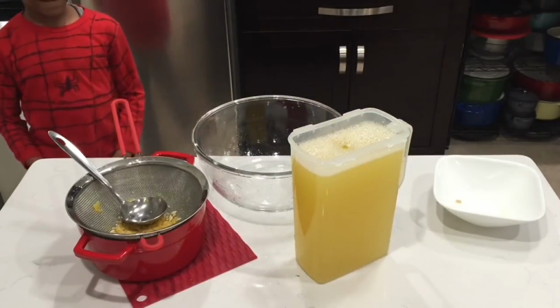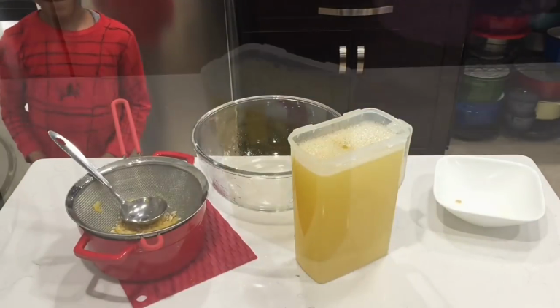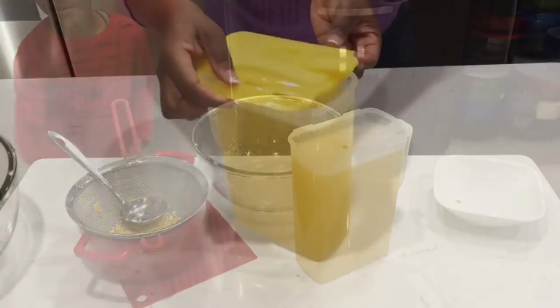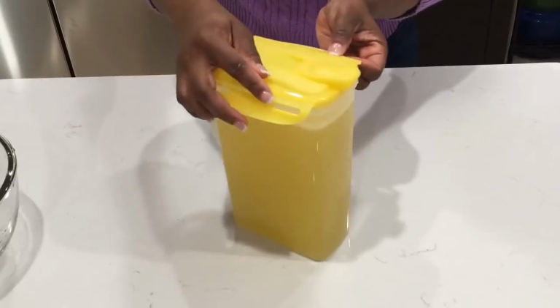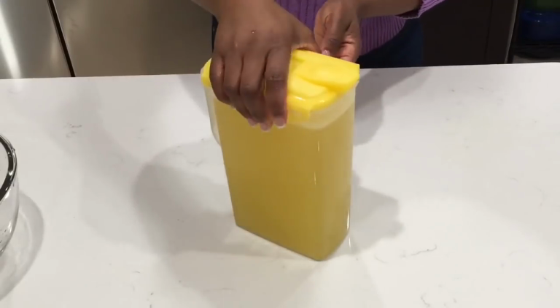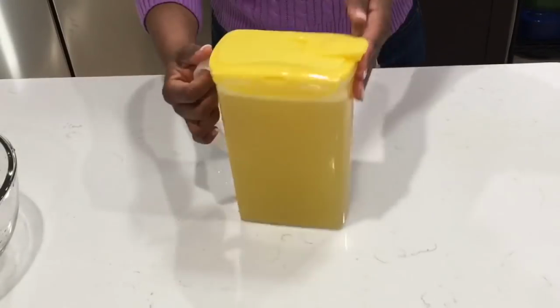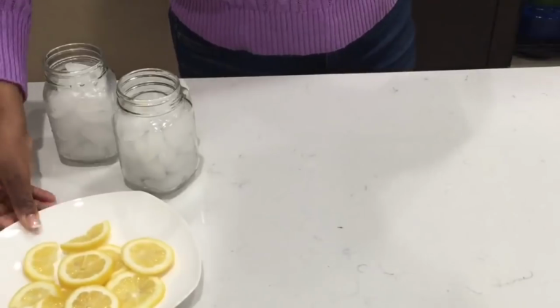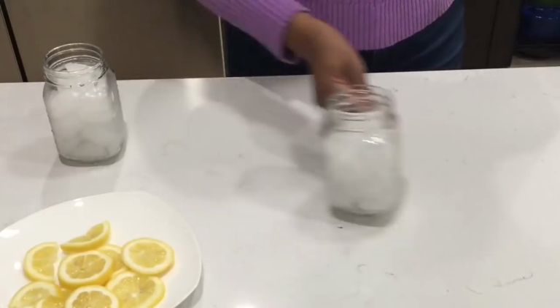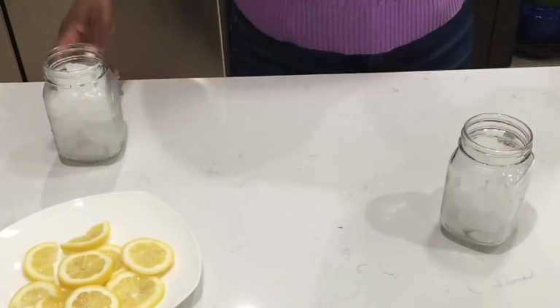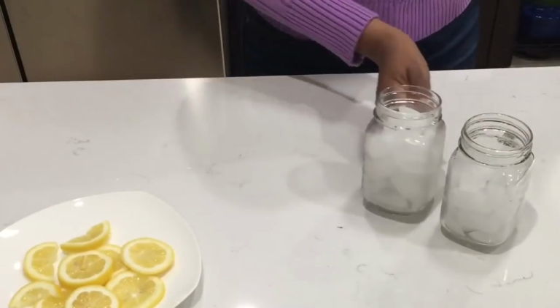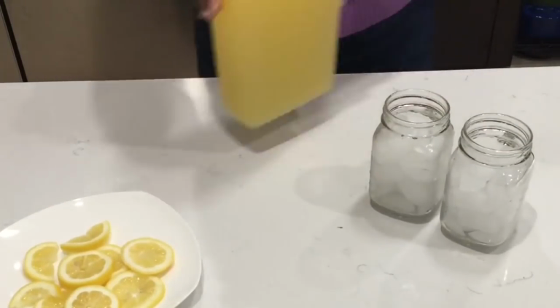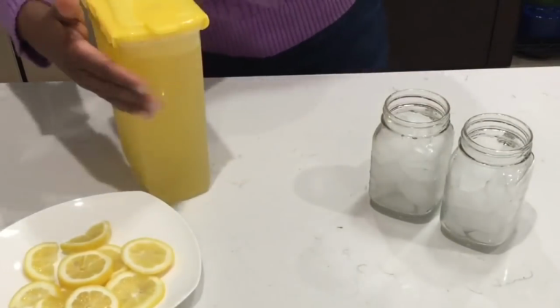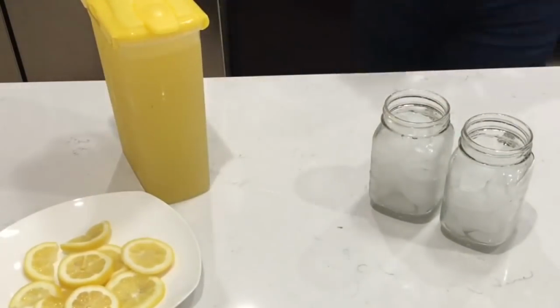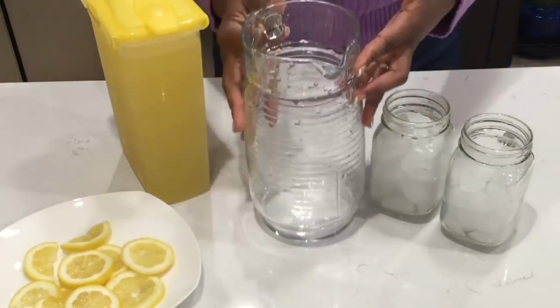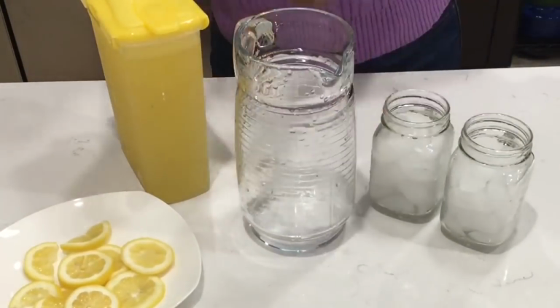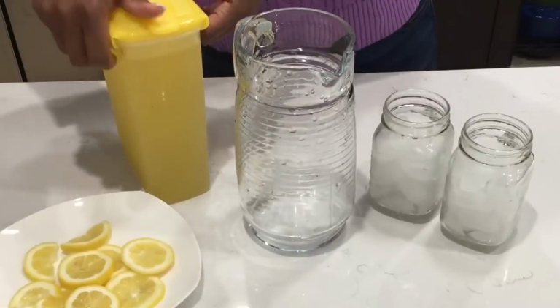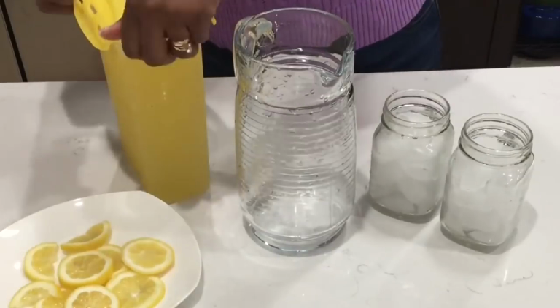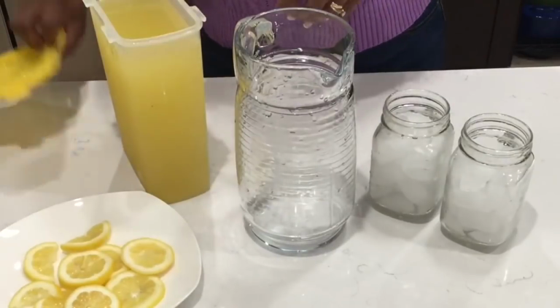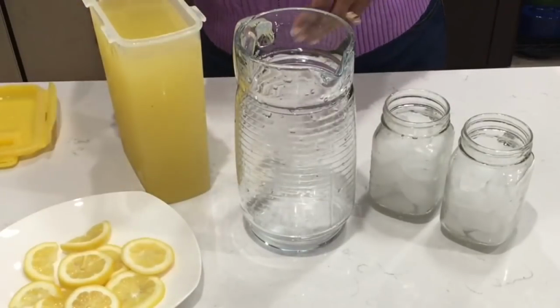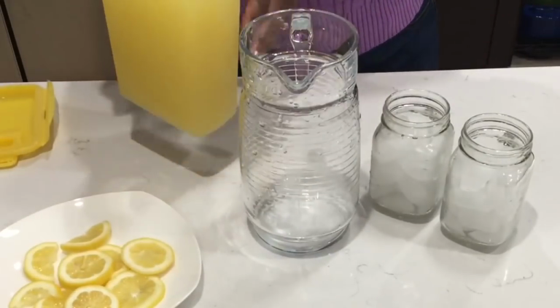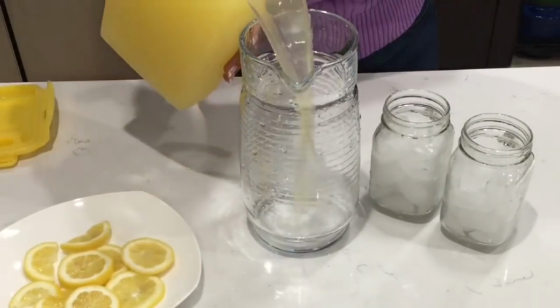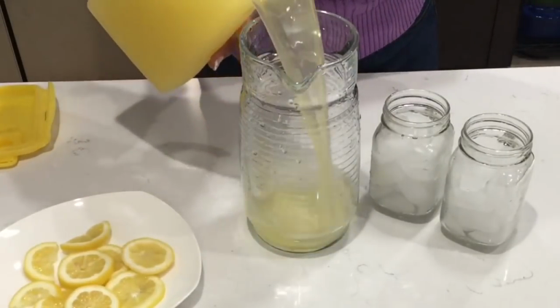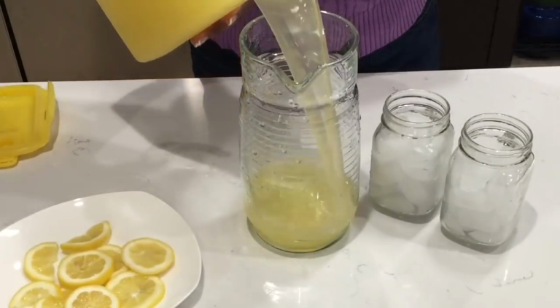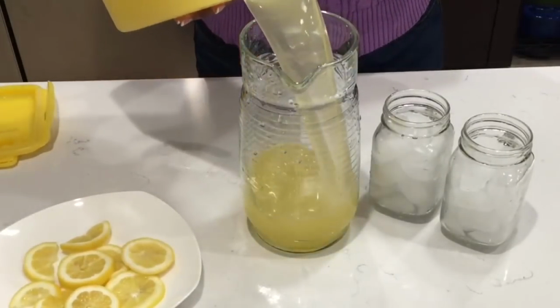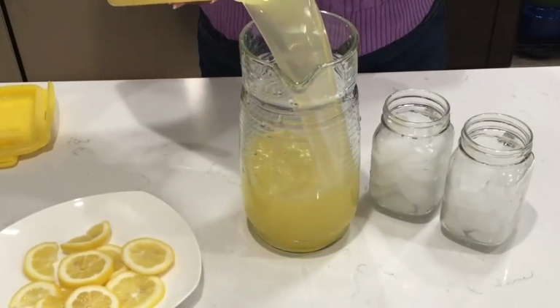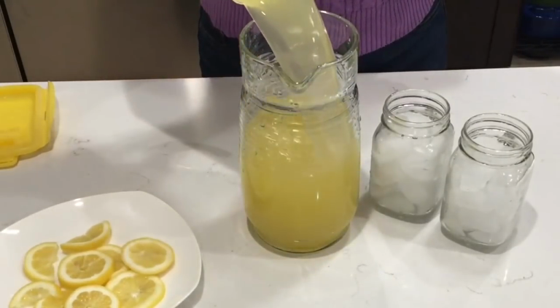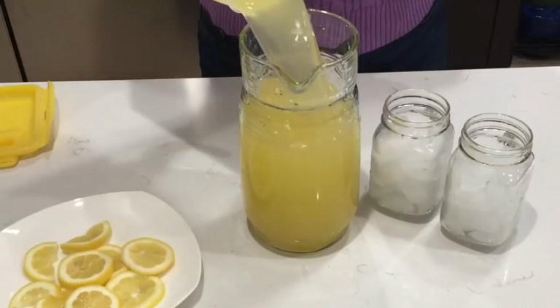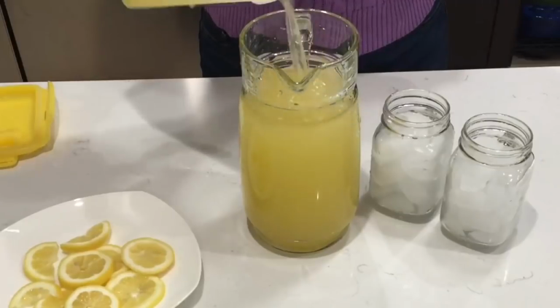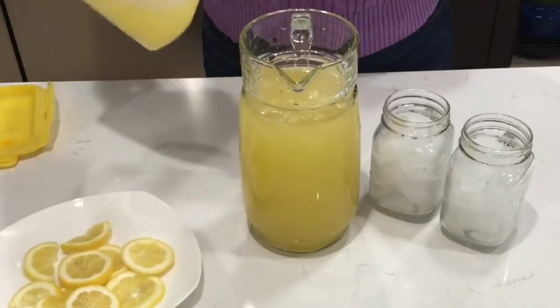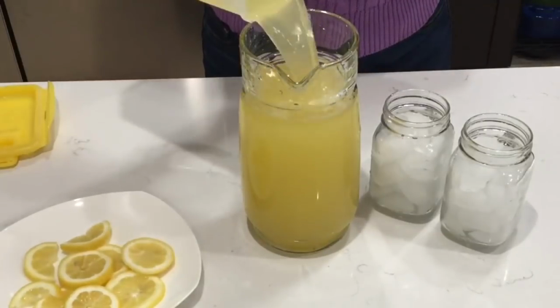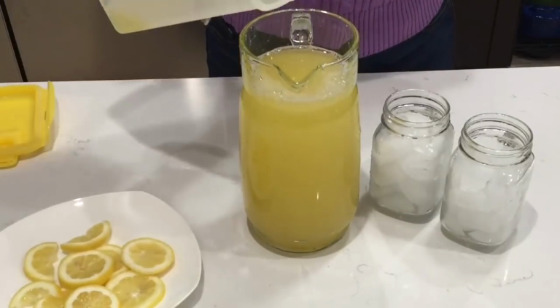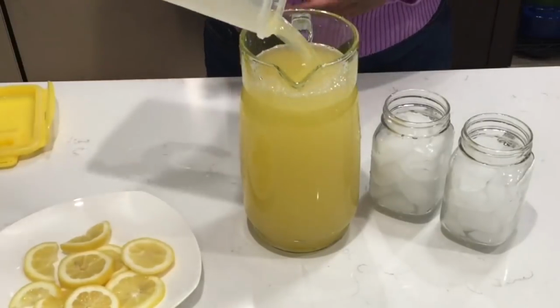We keep this in the fridge and the kids went out to play. Once lunch was ready, I poured everything into the pitcher and made it look nice and pretty with sliced lemons to garnish it.